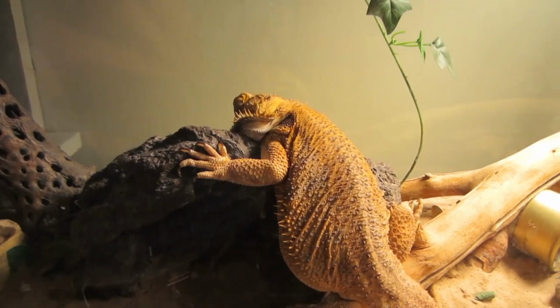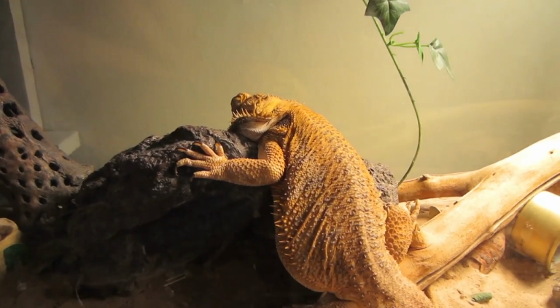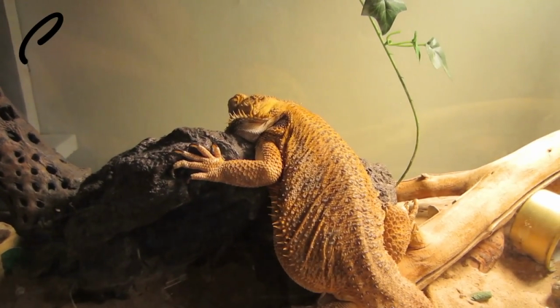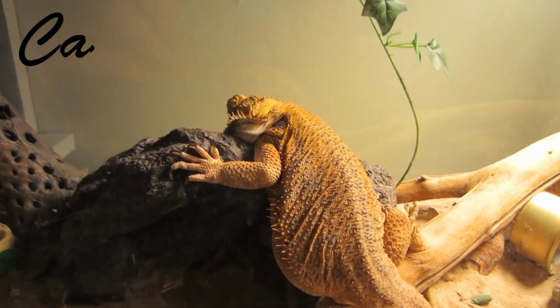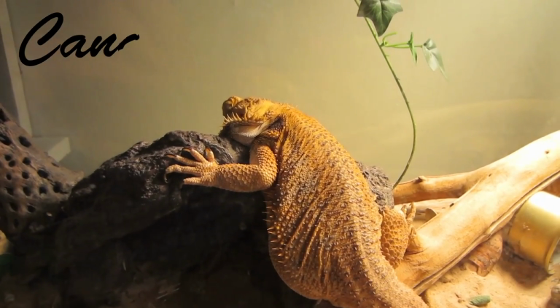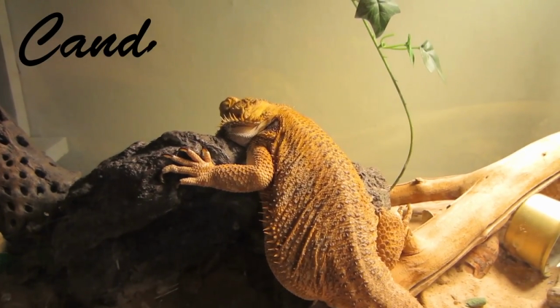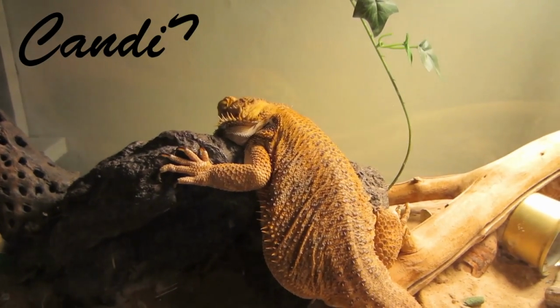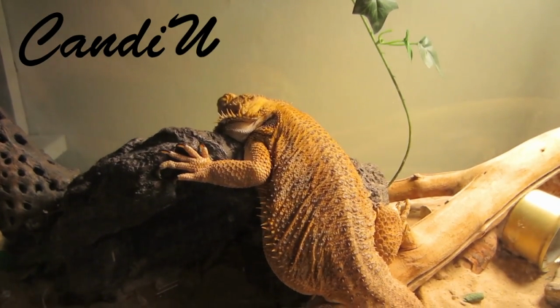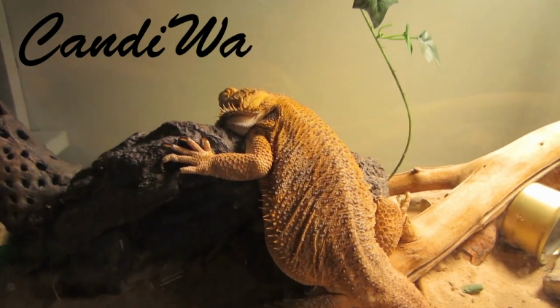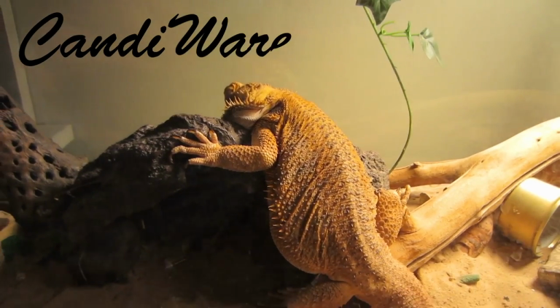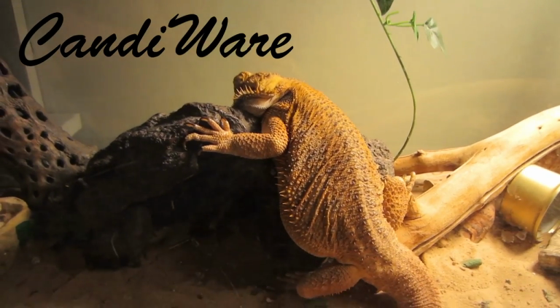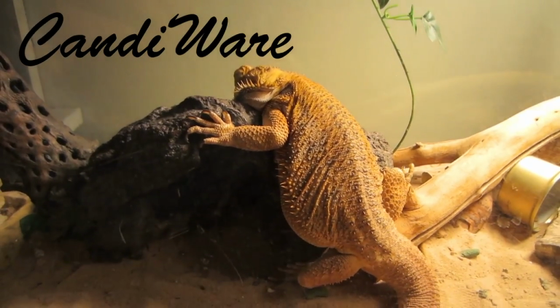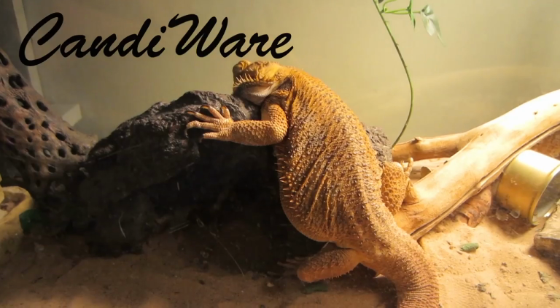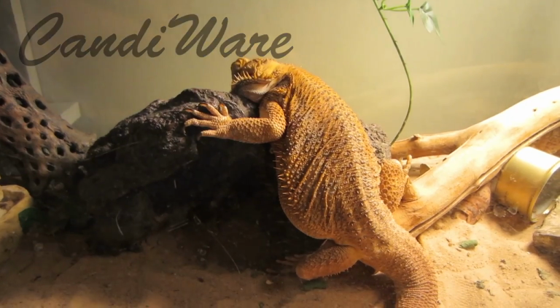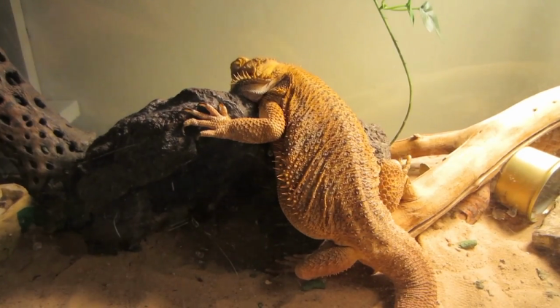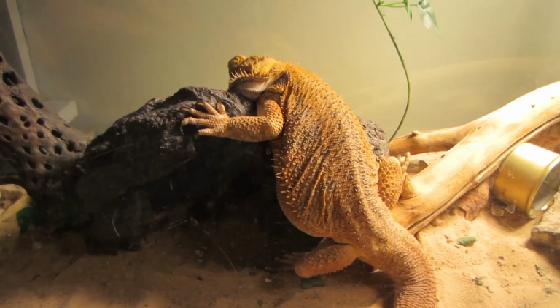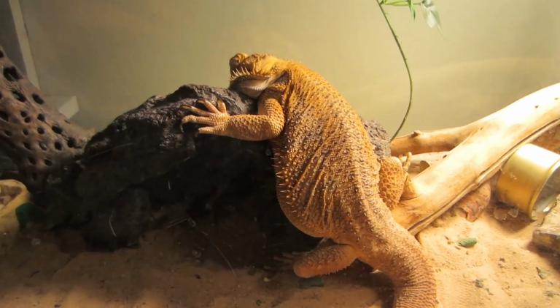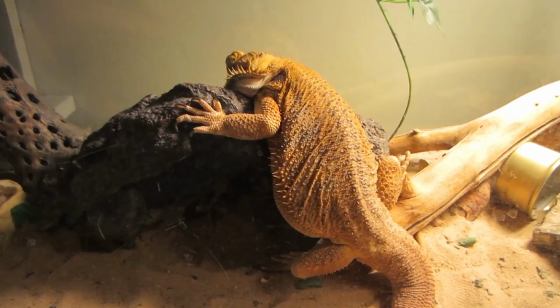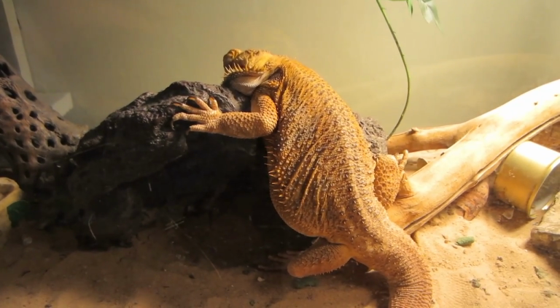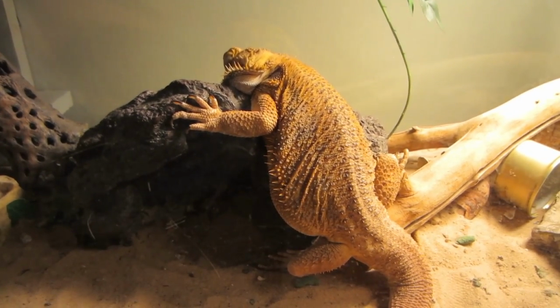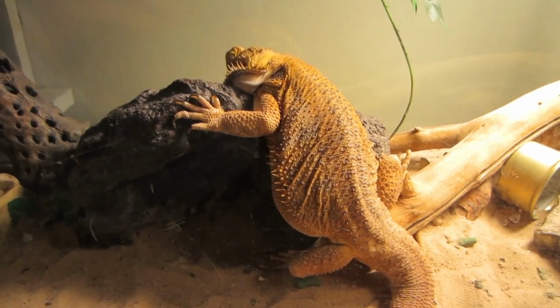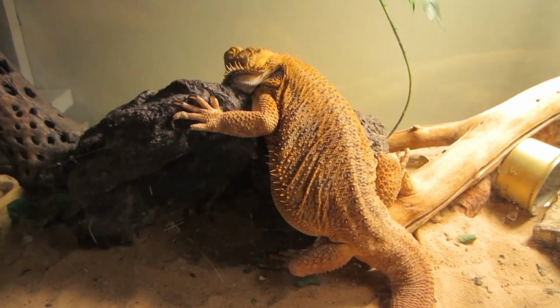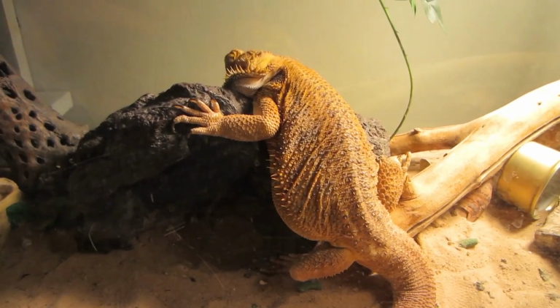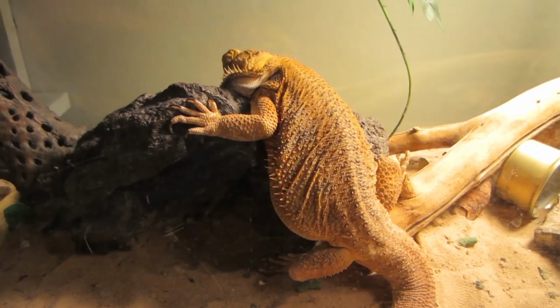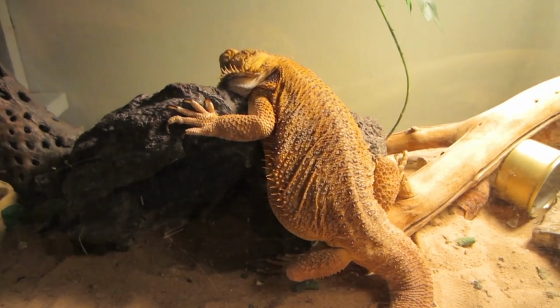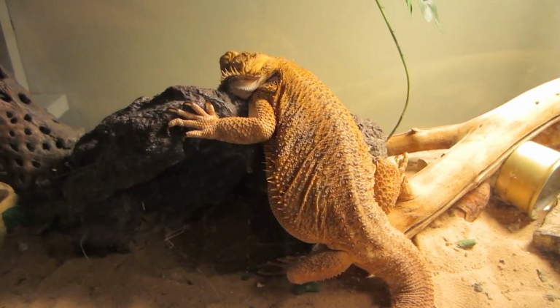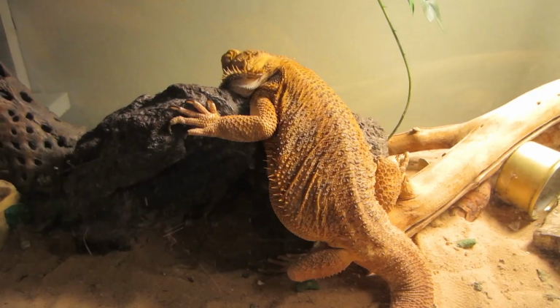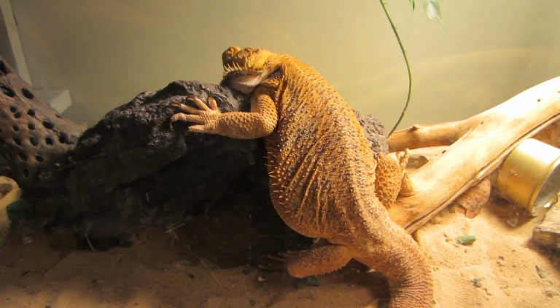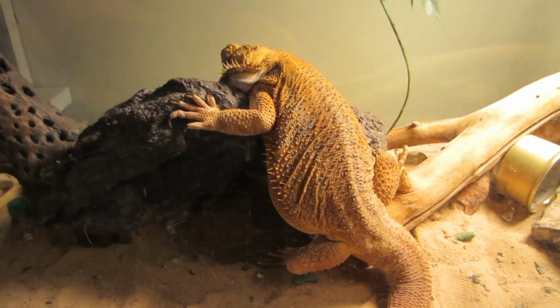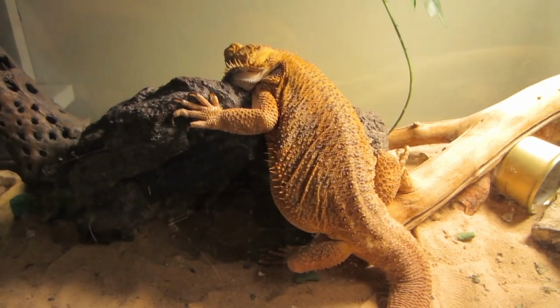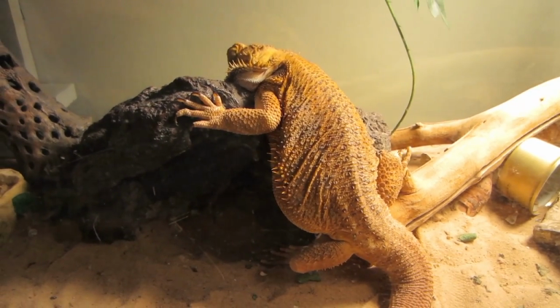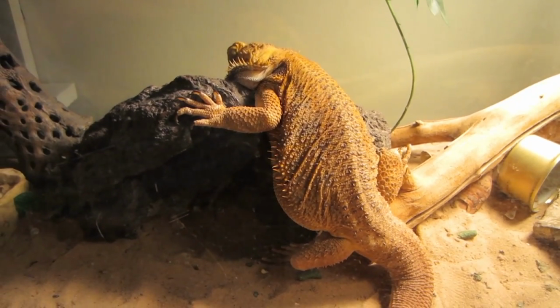Hi and welcome to Candyware's first vlog. I figured it would be kind of fun to go through all the different pets I have in the order of when I got them.